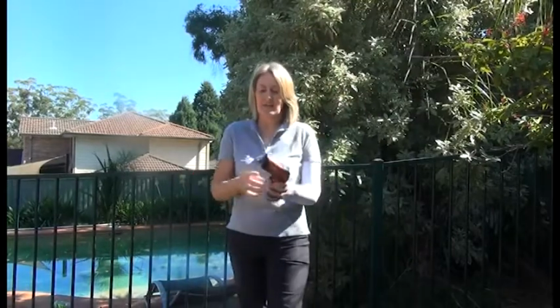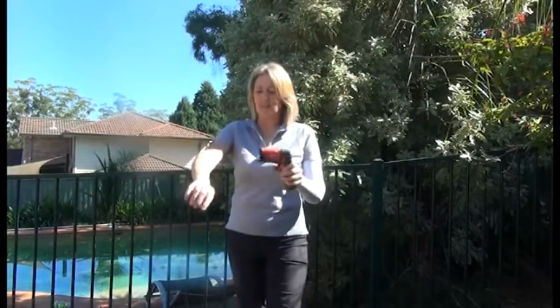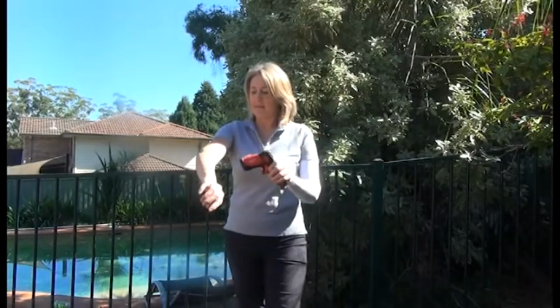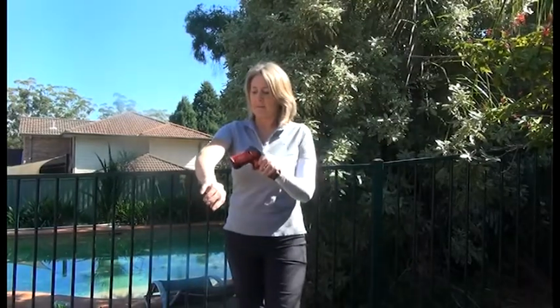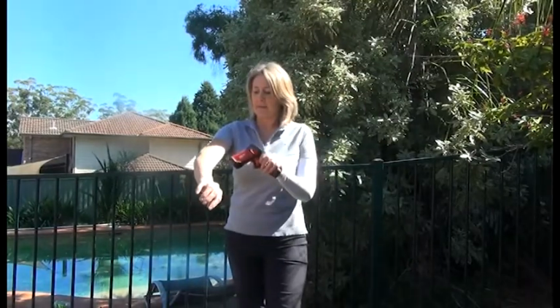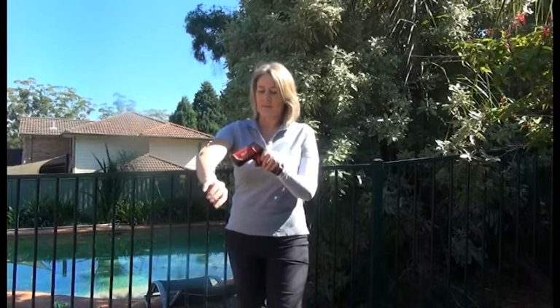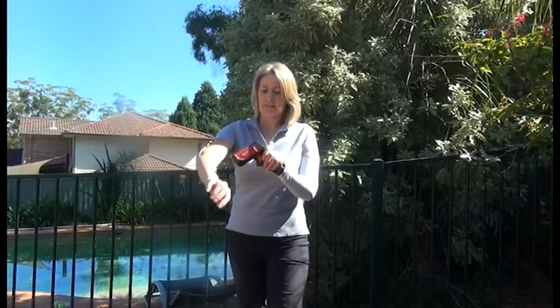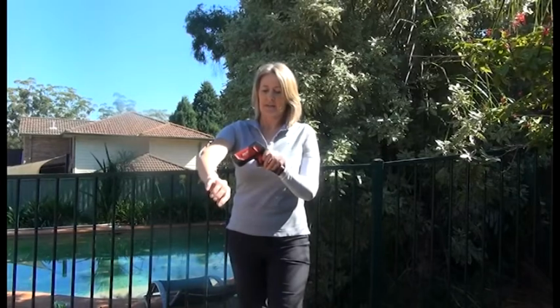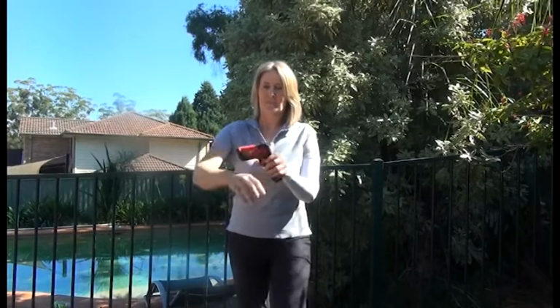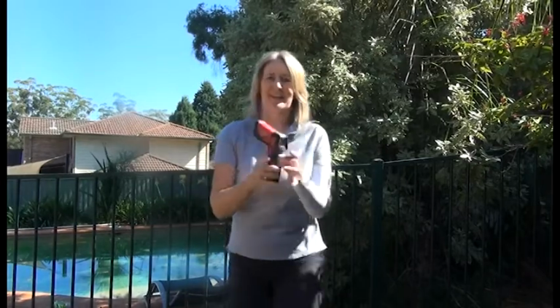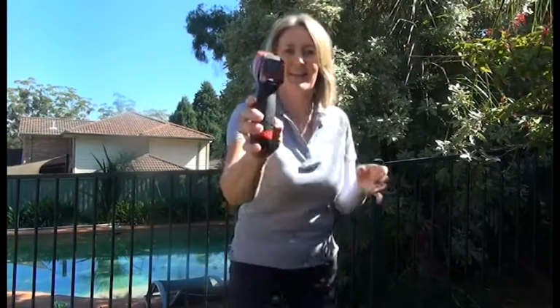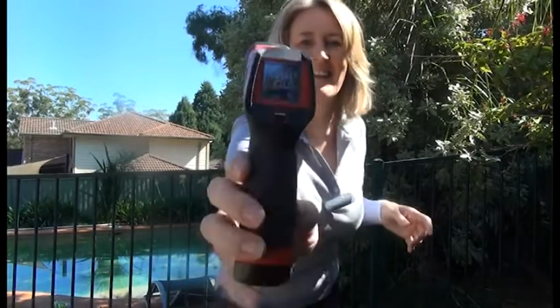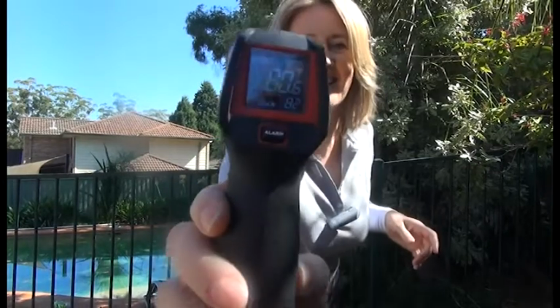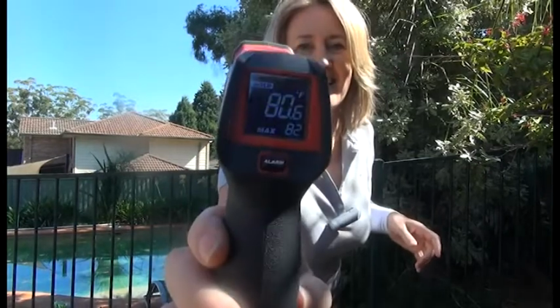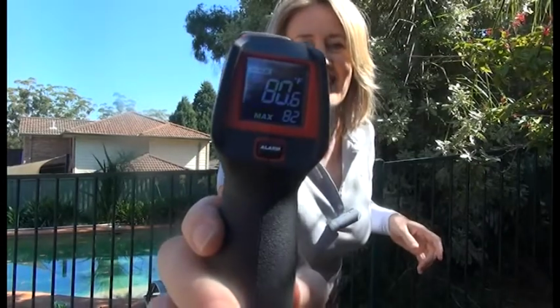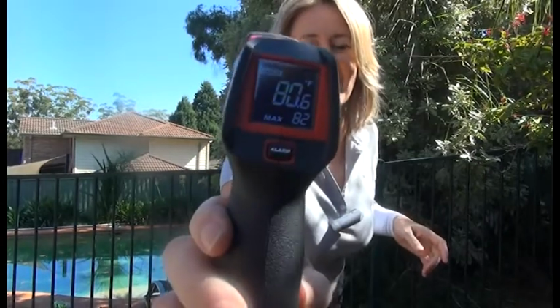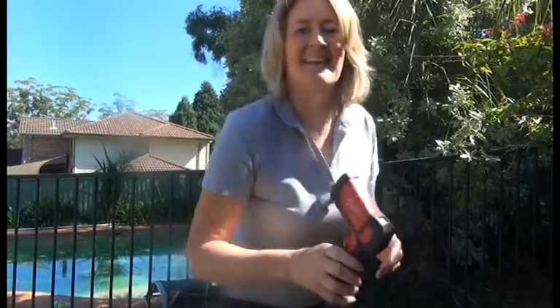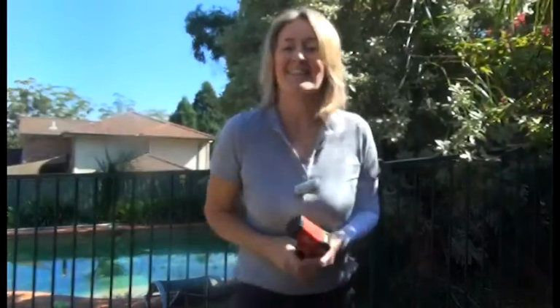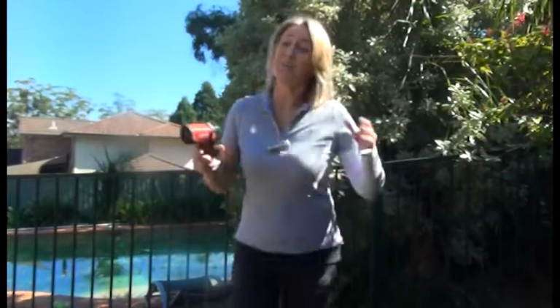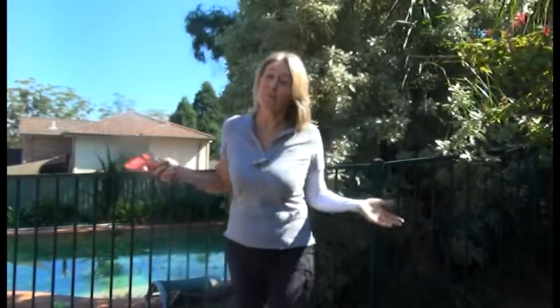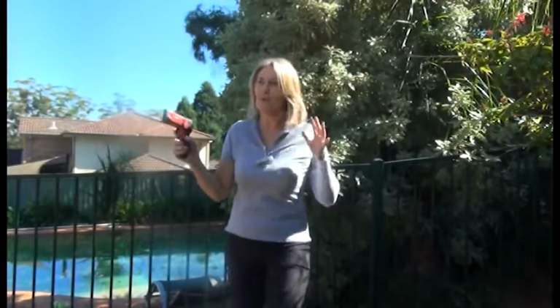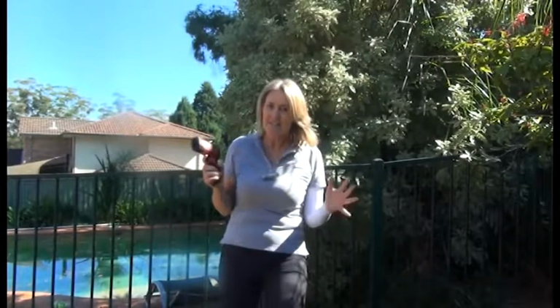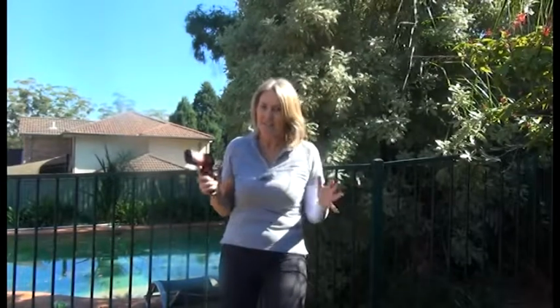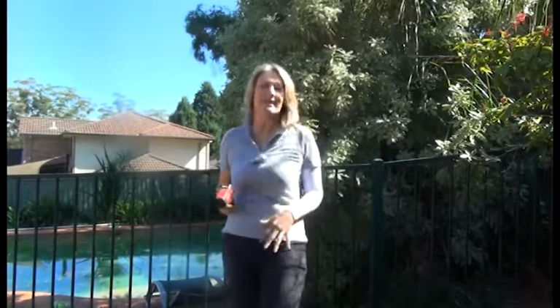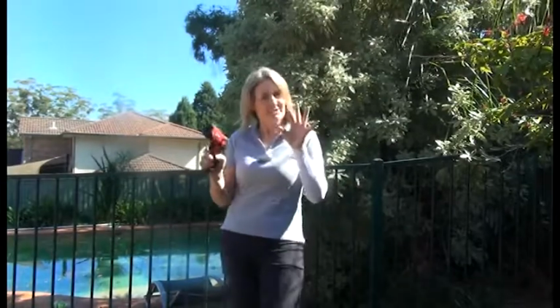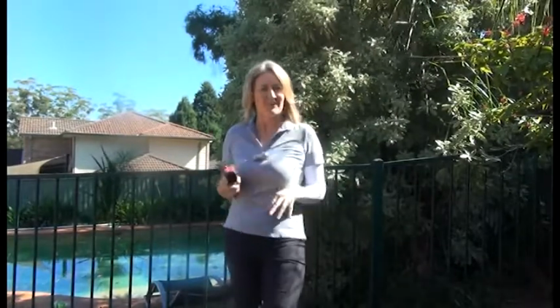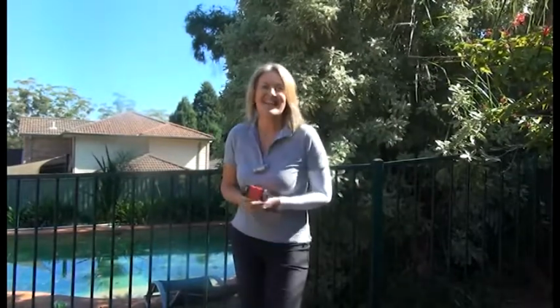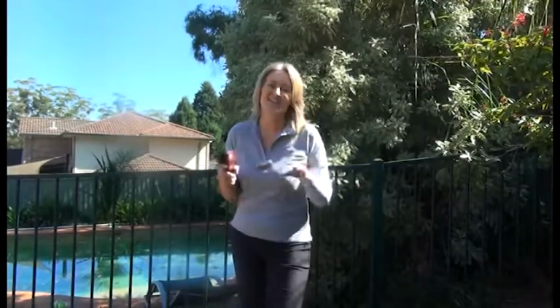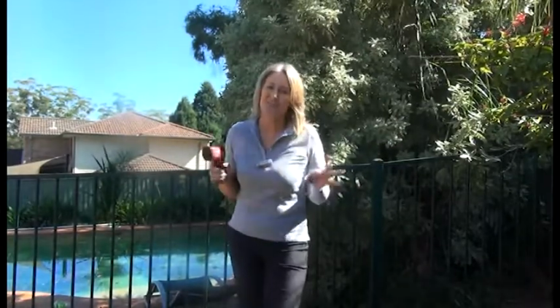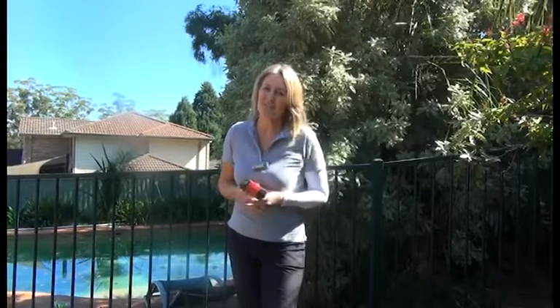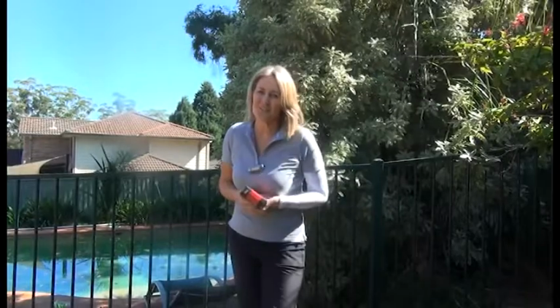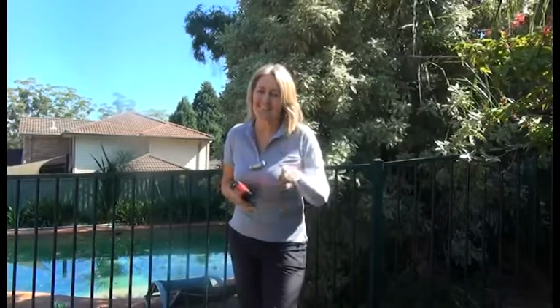I'll test my other arm just to prove it again. So there's some proof — maybe not all that scientific, but sort of, to show you that IceRays really do cool the skin.